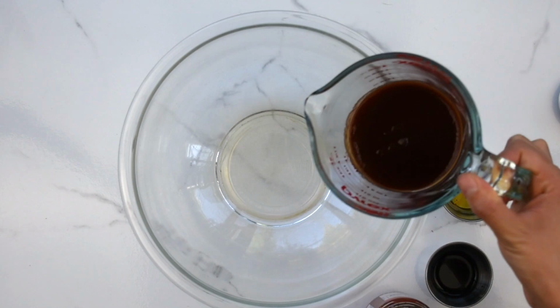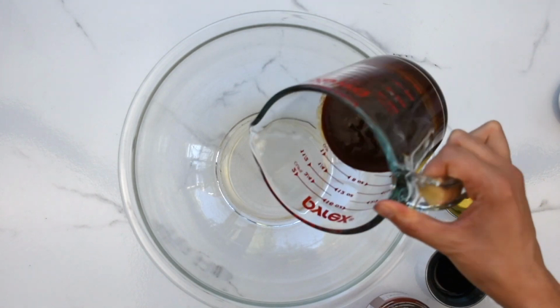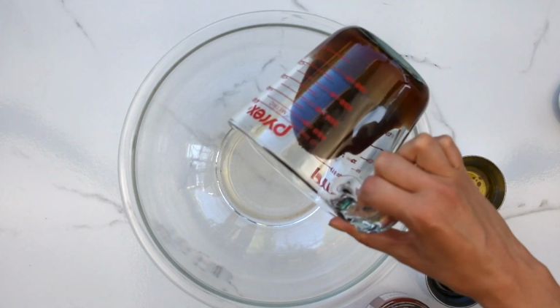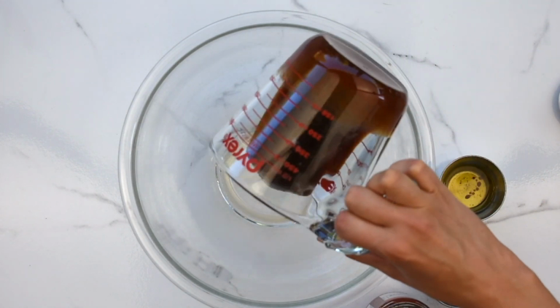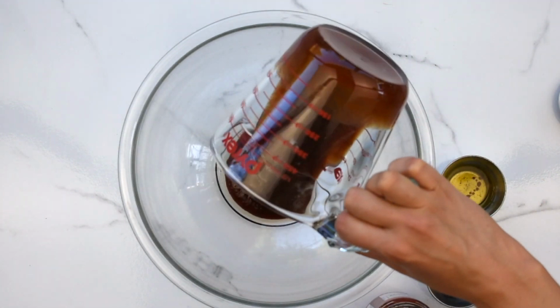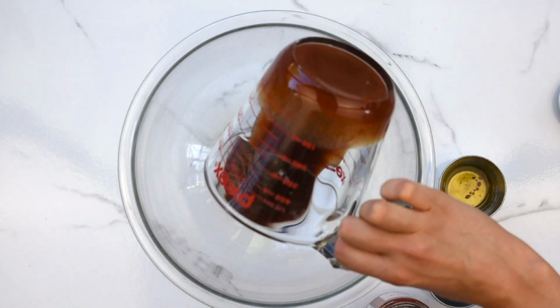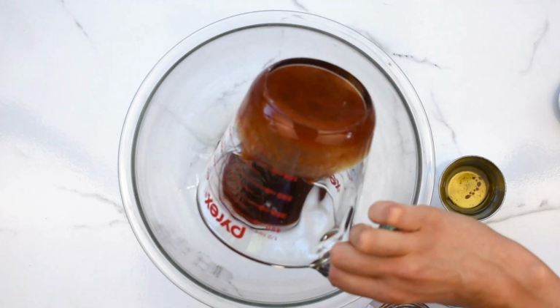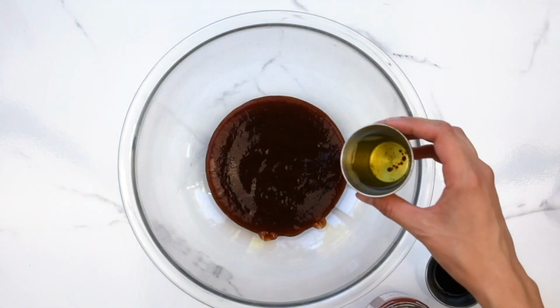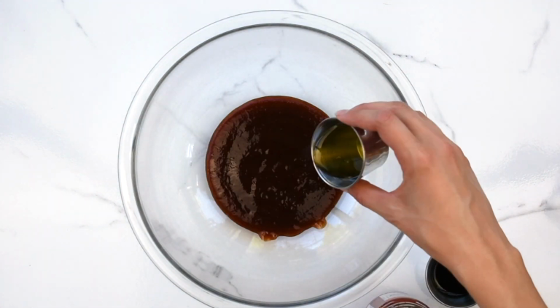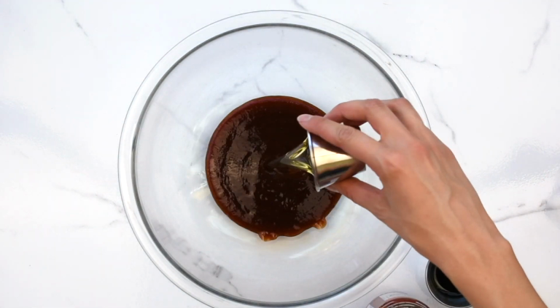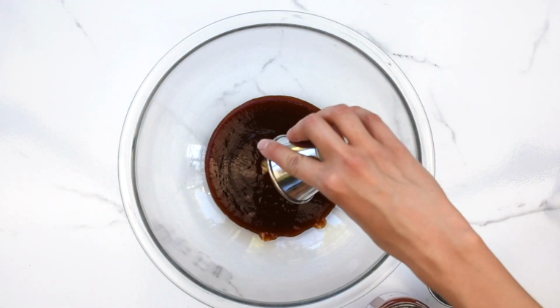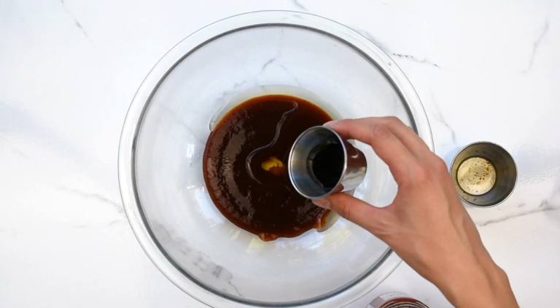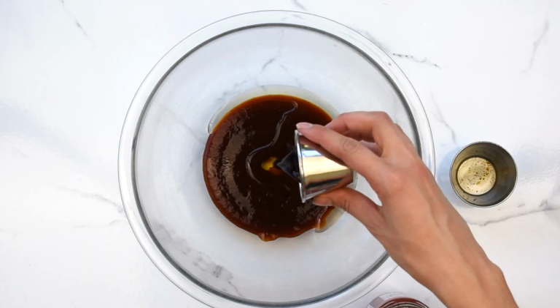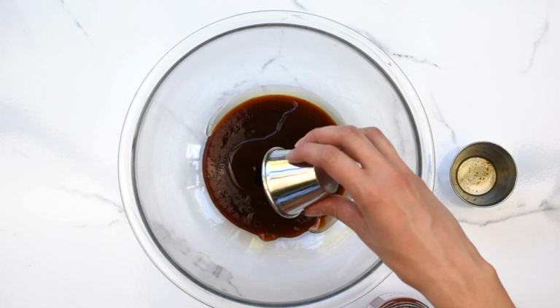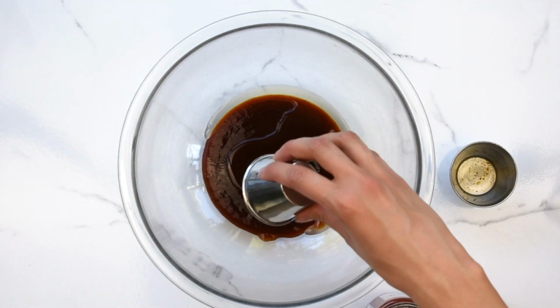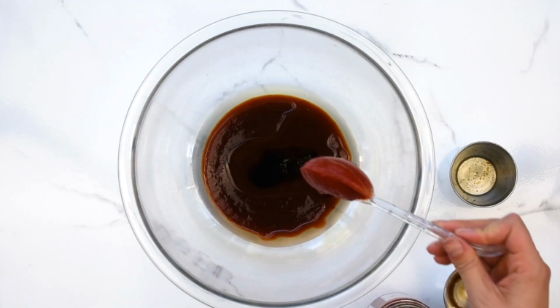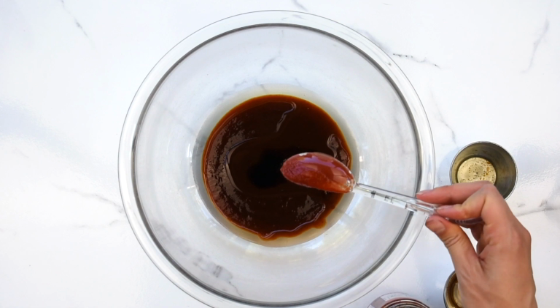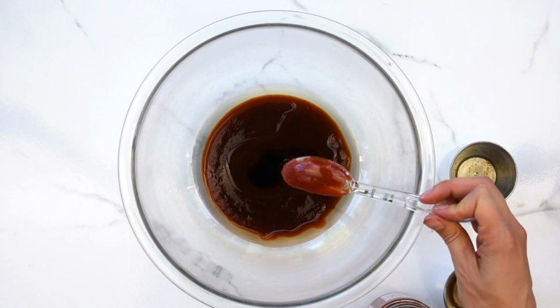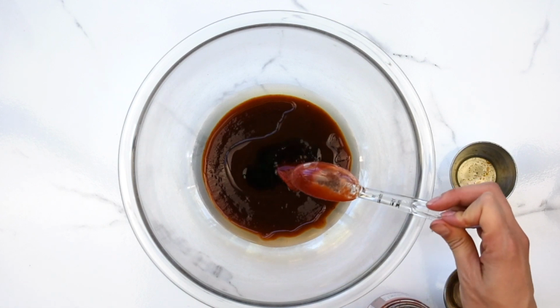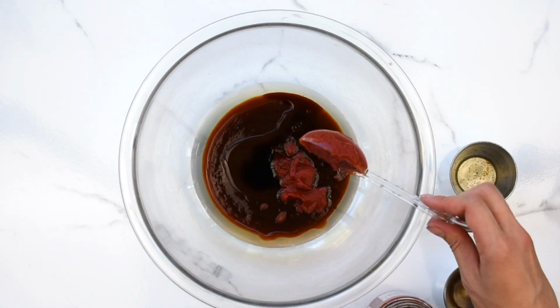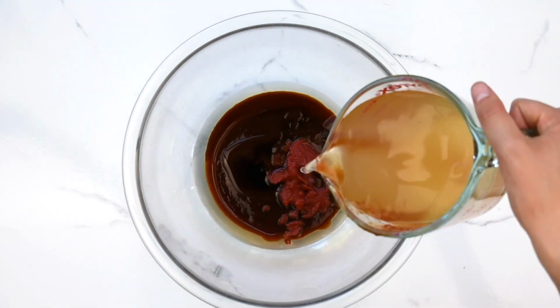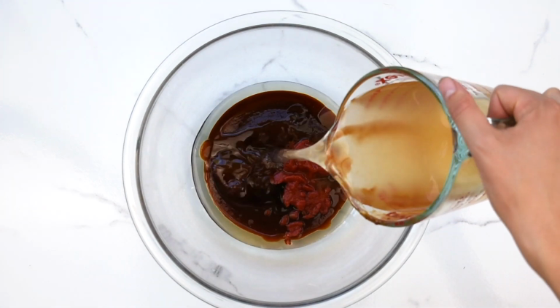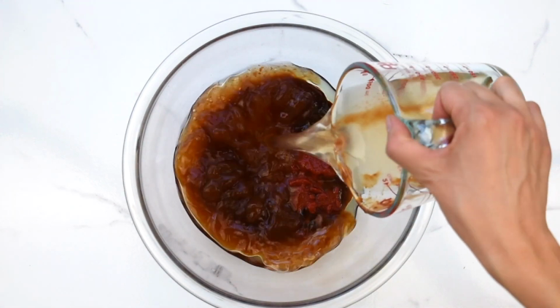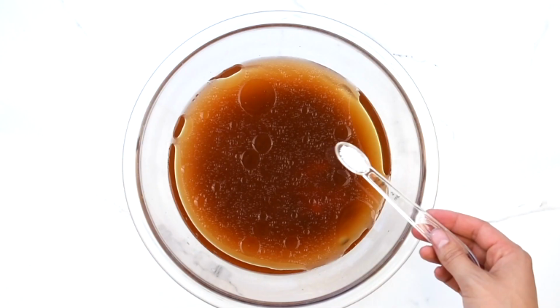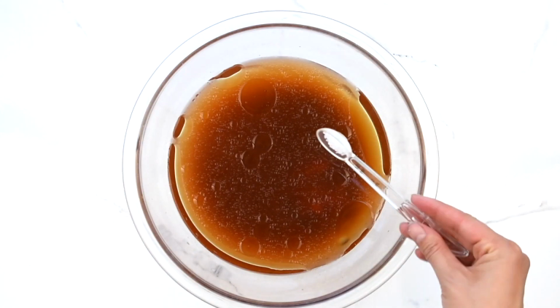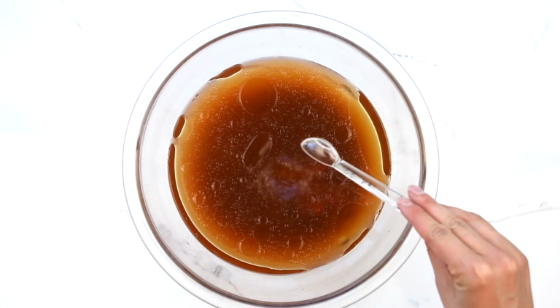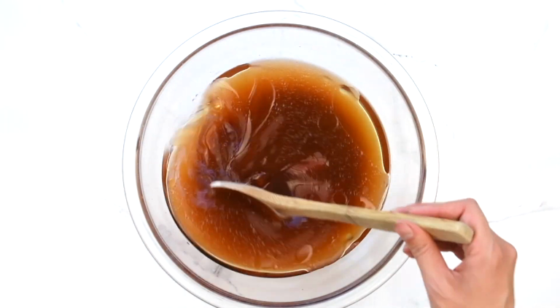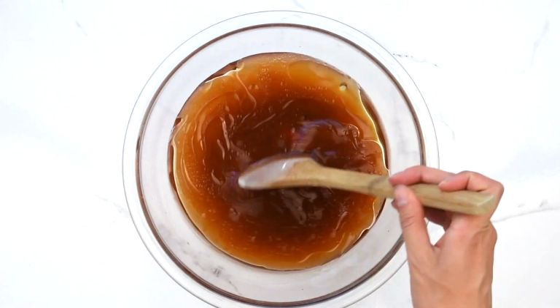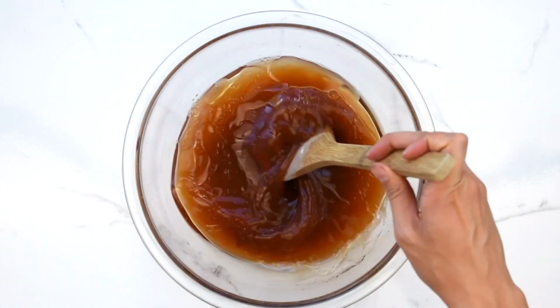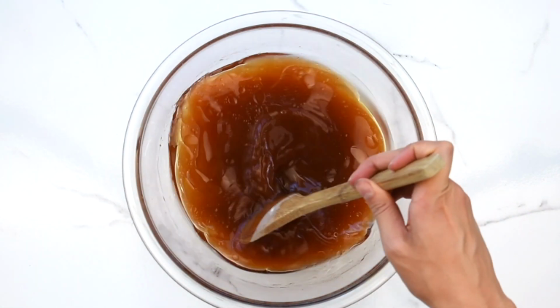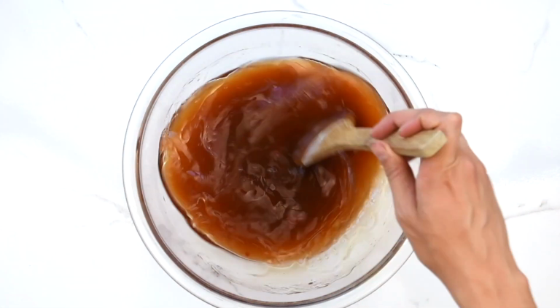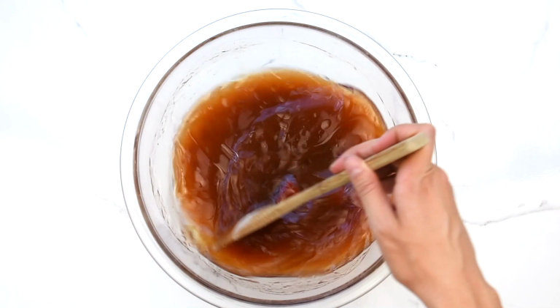Now to a separate bowl, add barbecue sauce, oil, soy sauce, tomato paste, water, and salt, and stir until well combined.